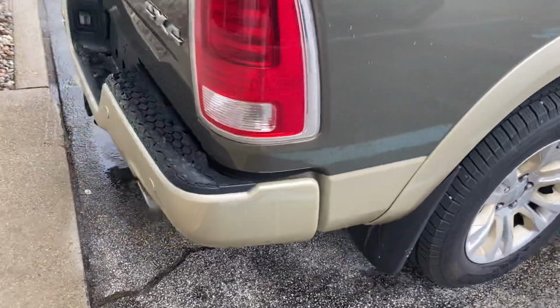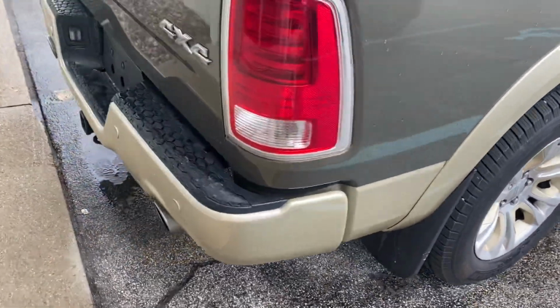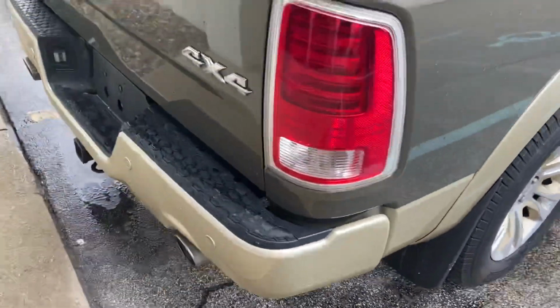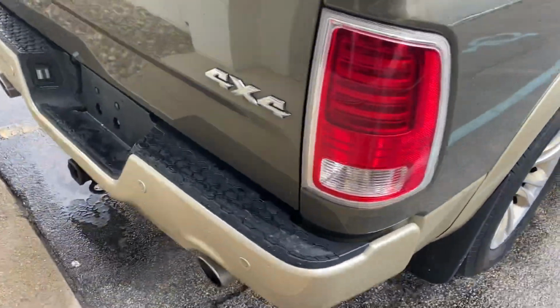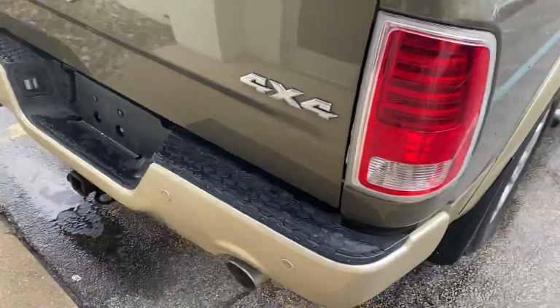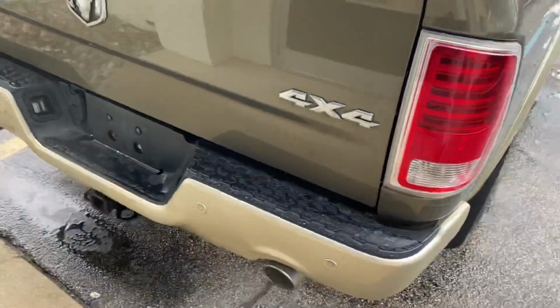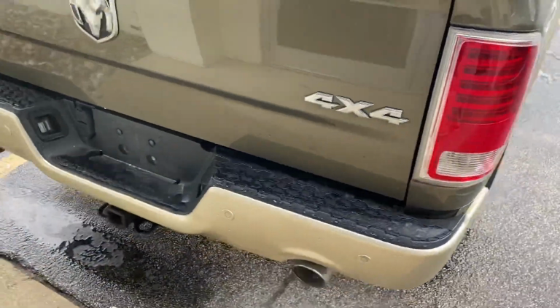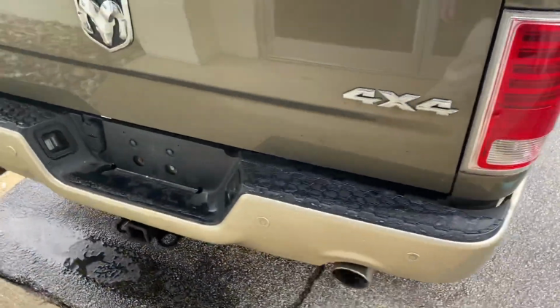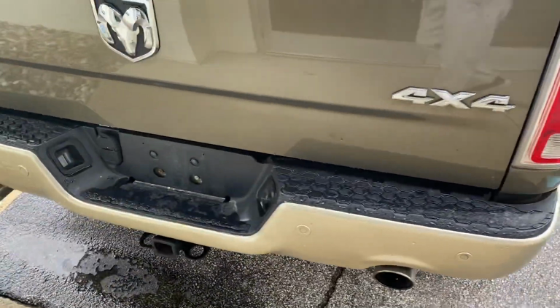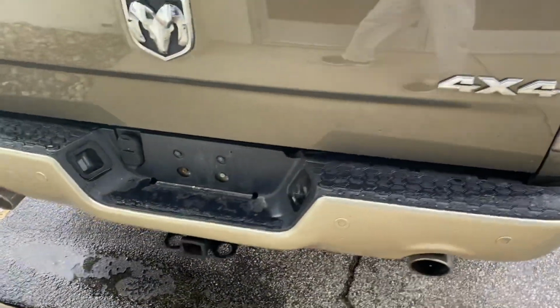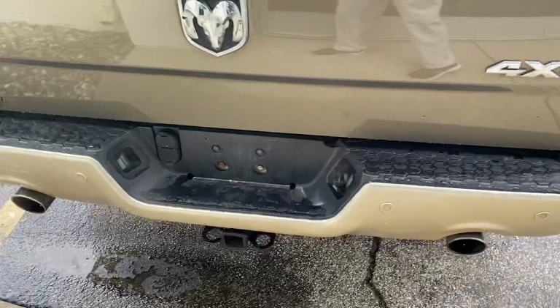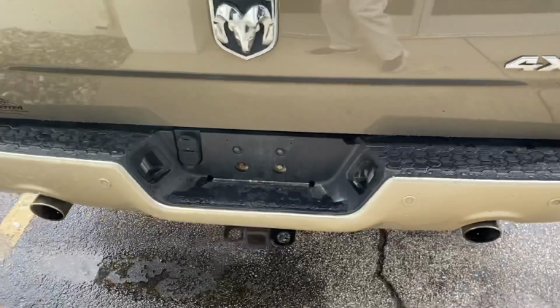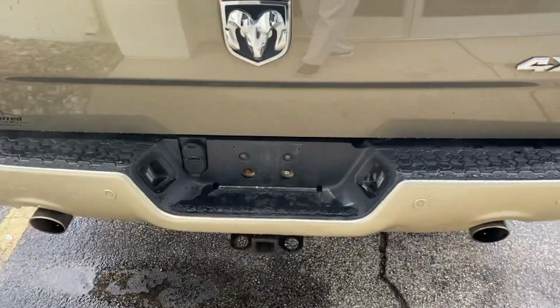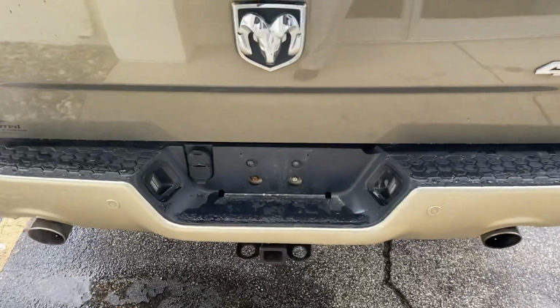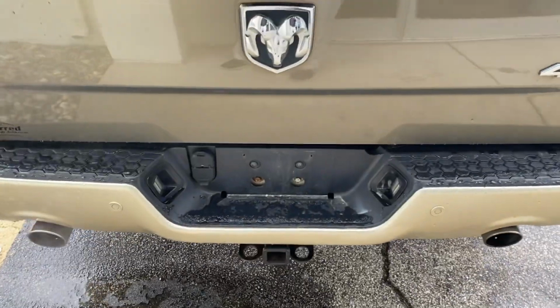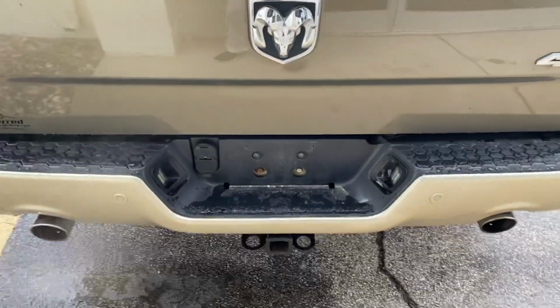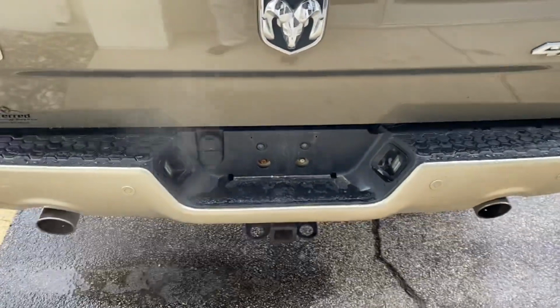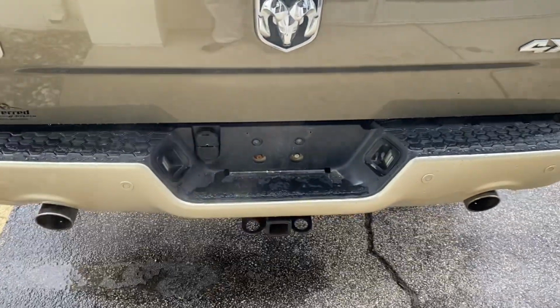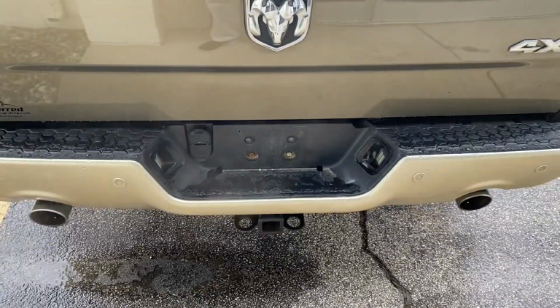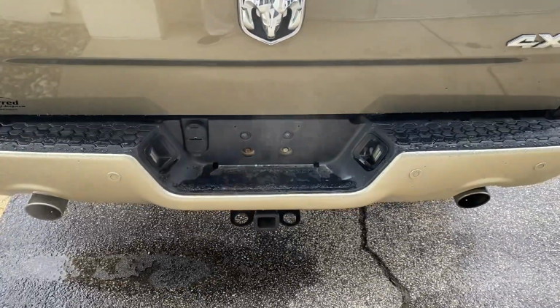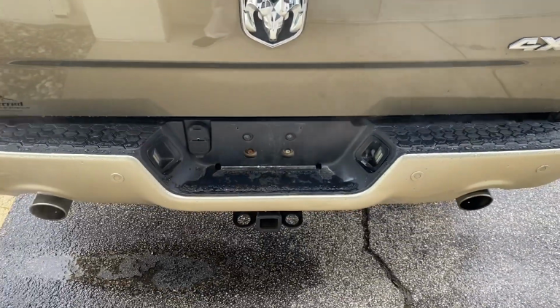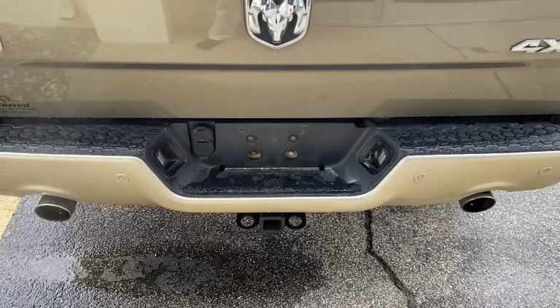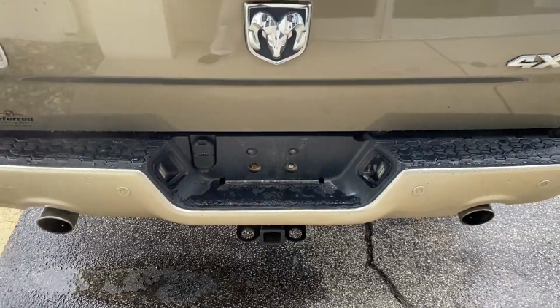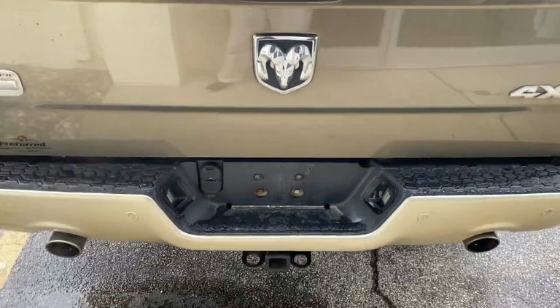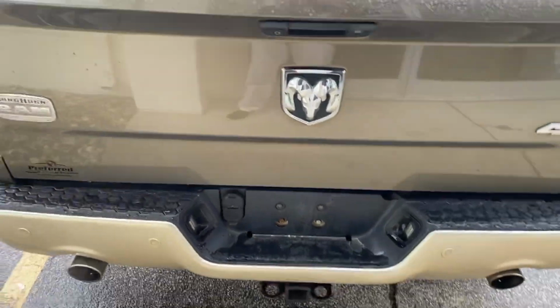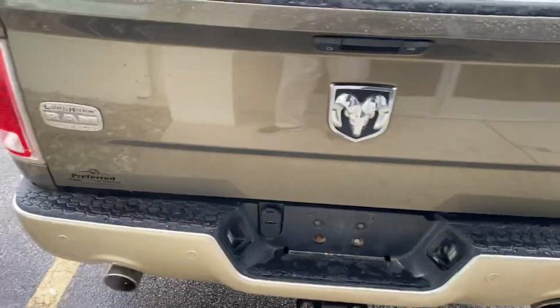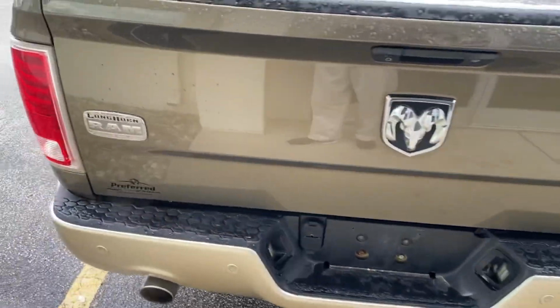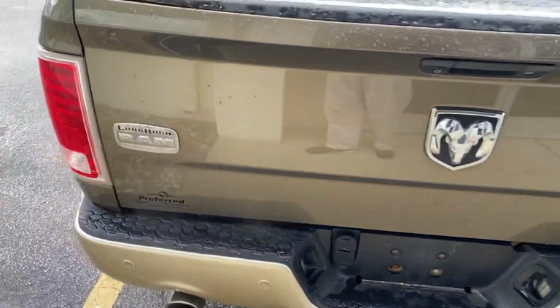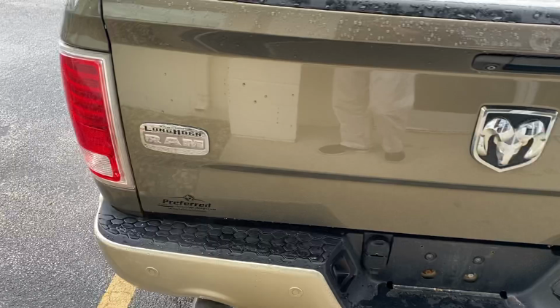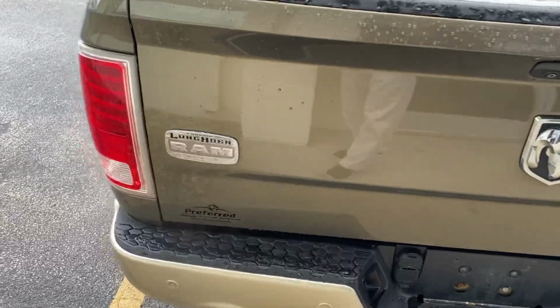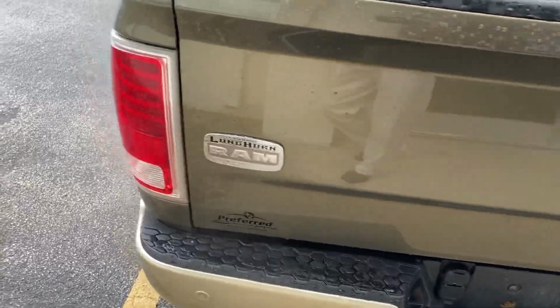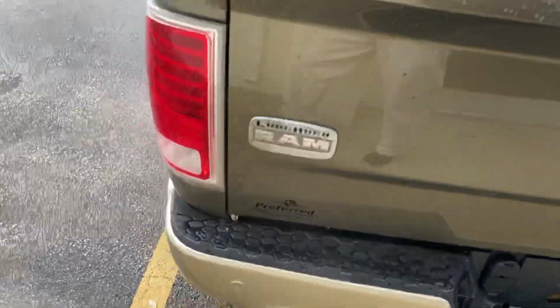We'll take a step around to the rear. We have the trailer tow package with the four and seven pin connectors. Dual exhaust. Another Laramie Longhorn badge.